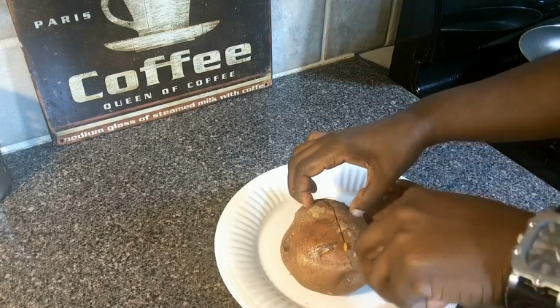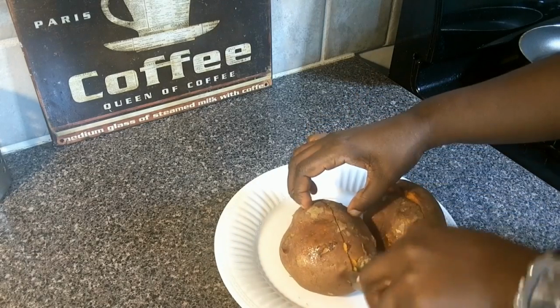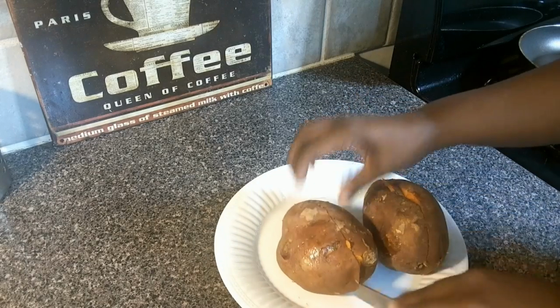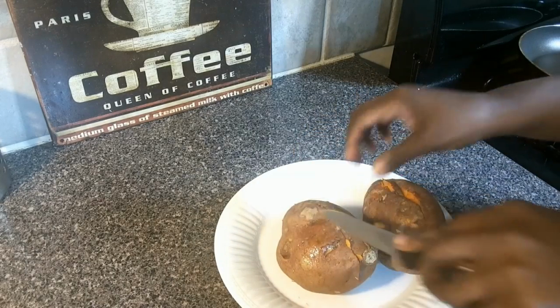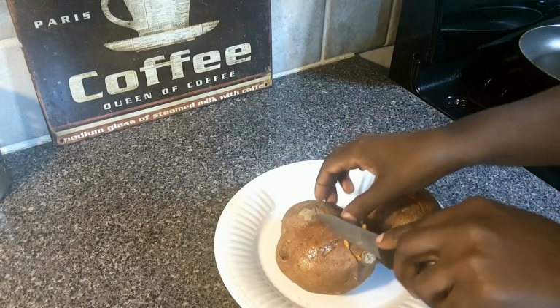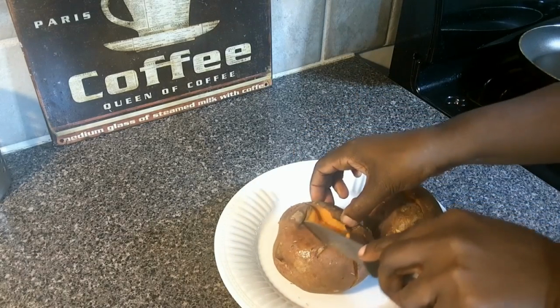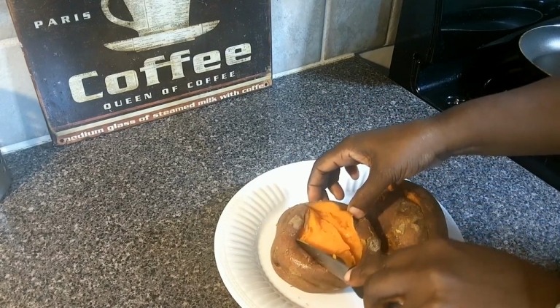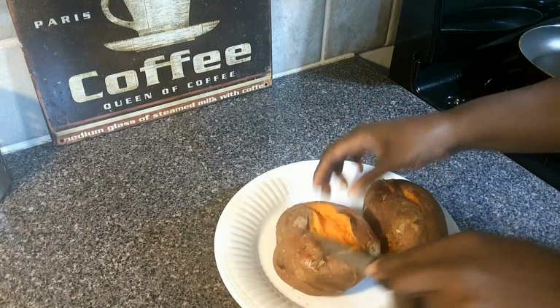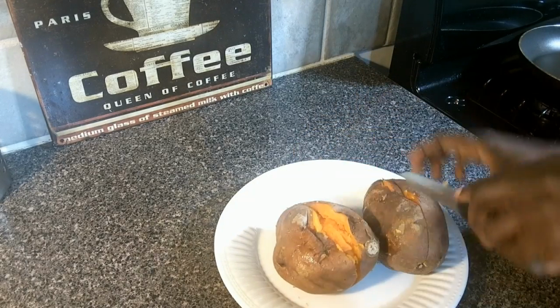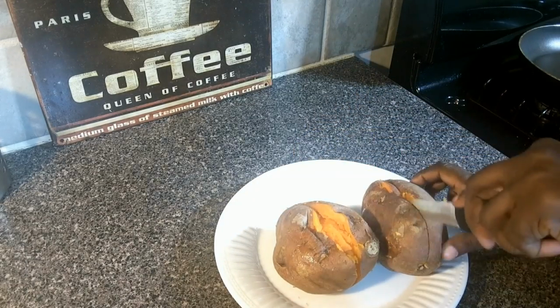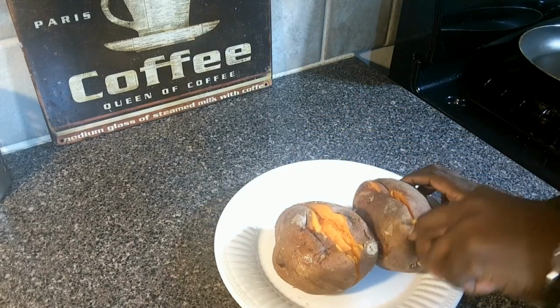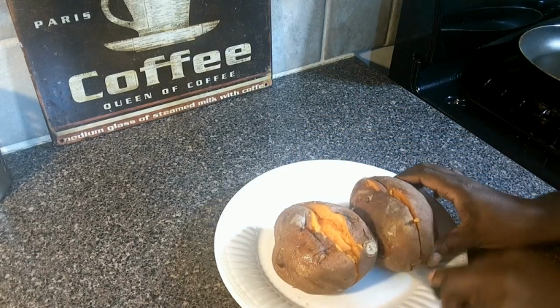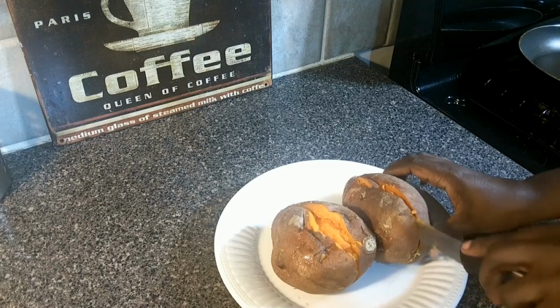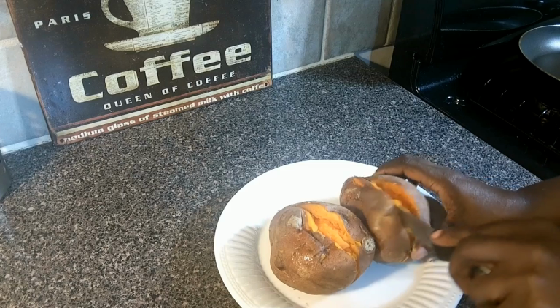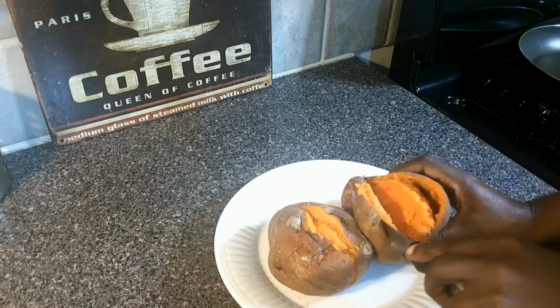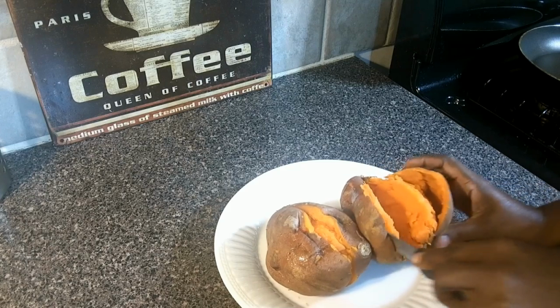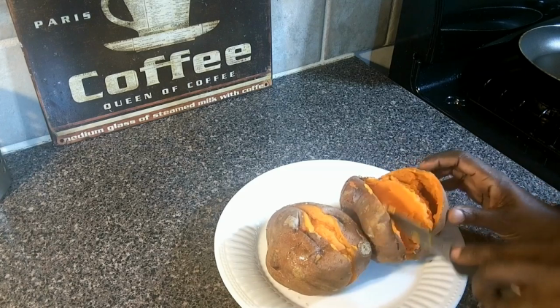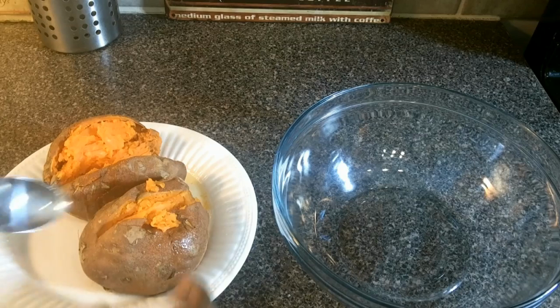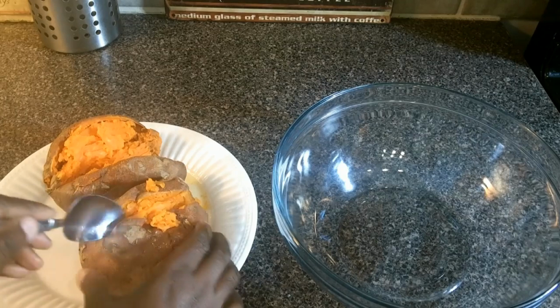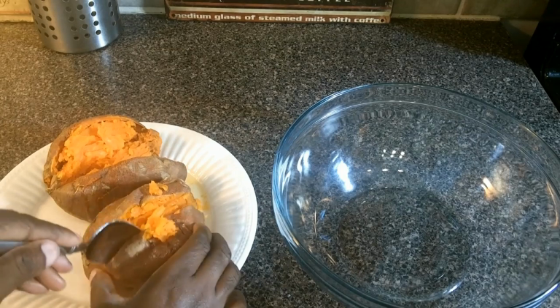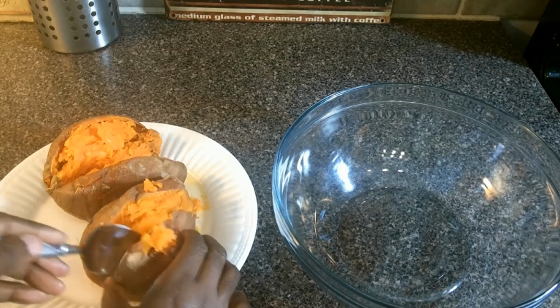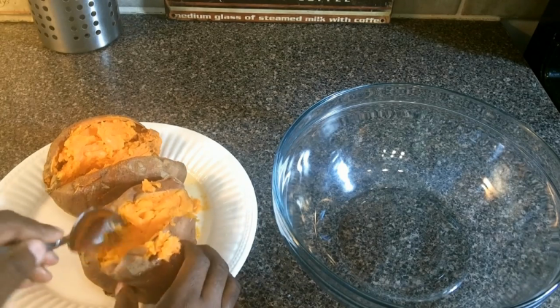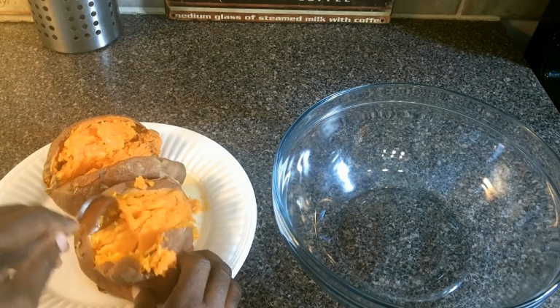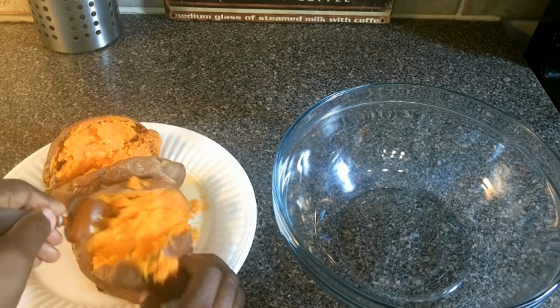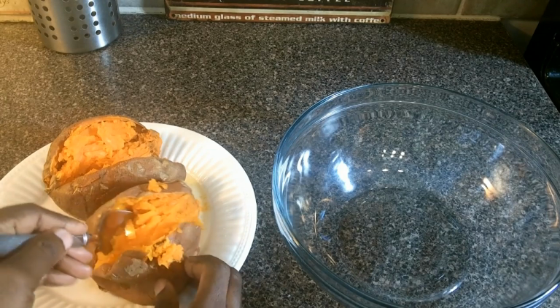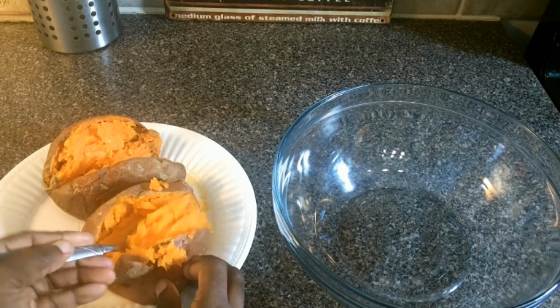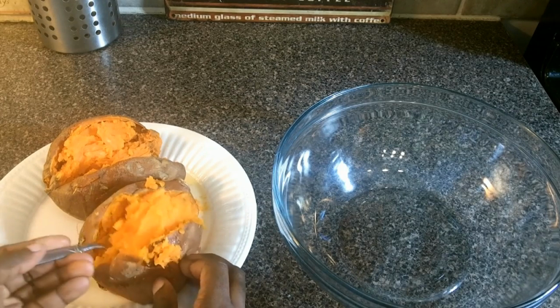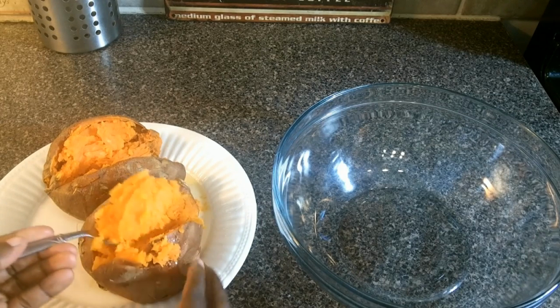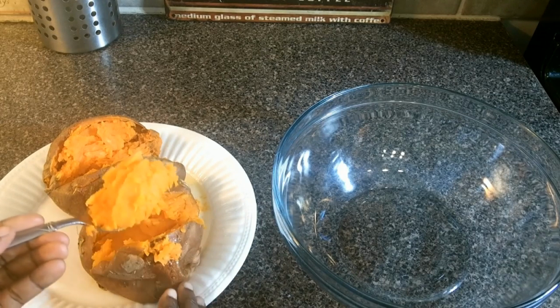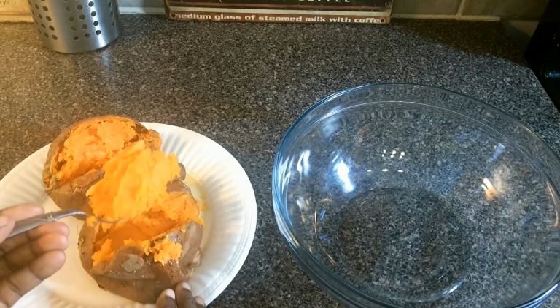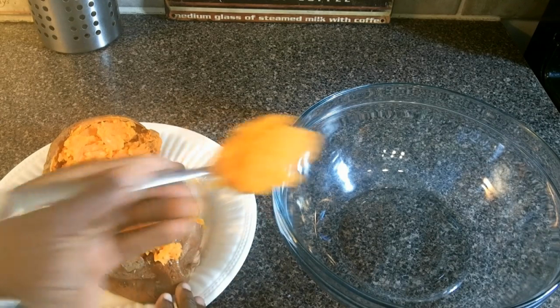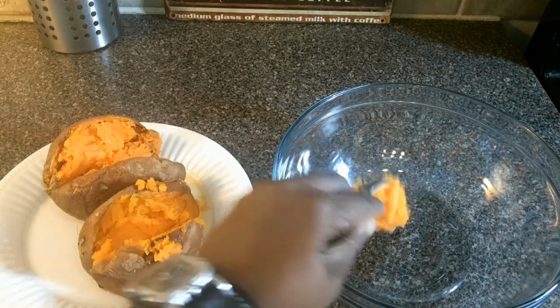While the potatoes are still hot, we're going to cut them open and add them to our big bowl. The link to this recipe is in the about section below.